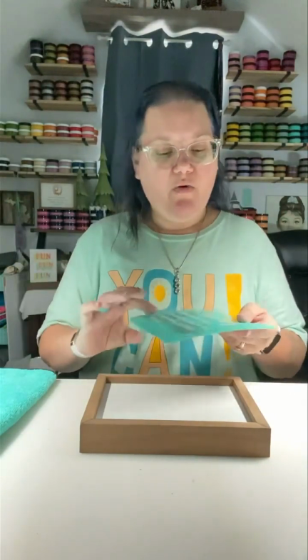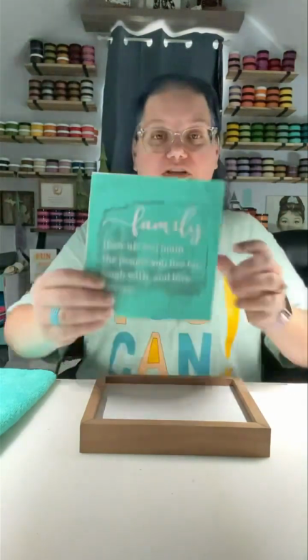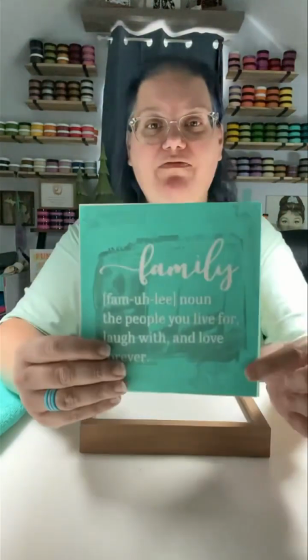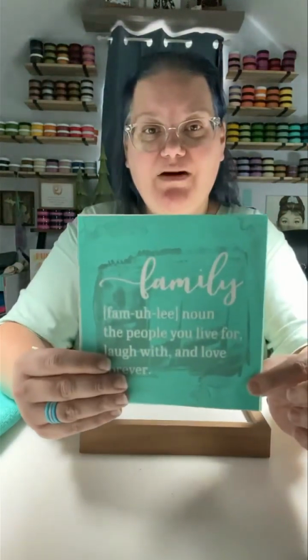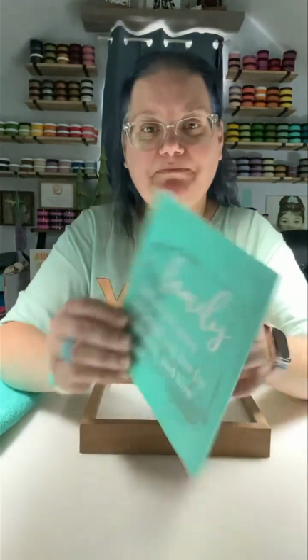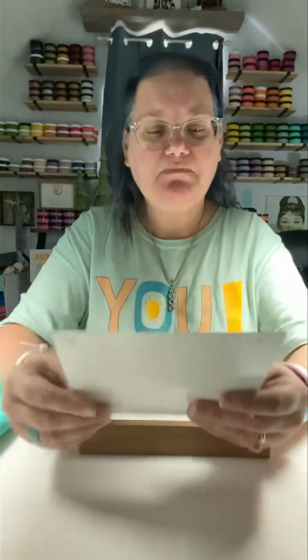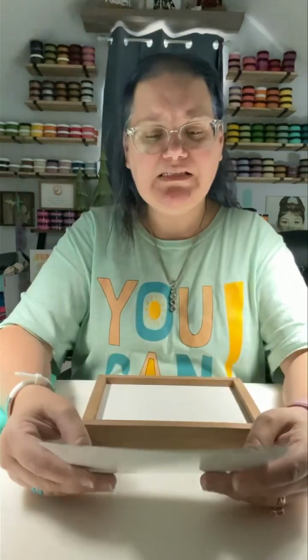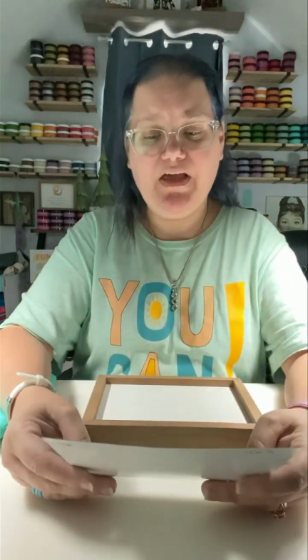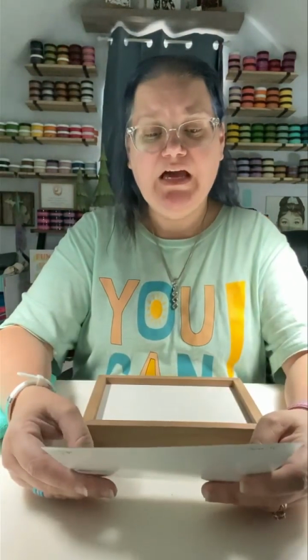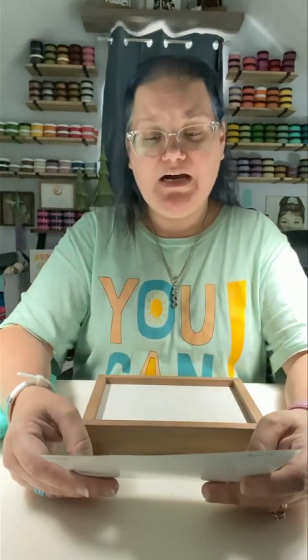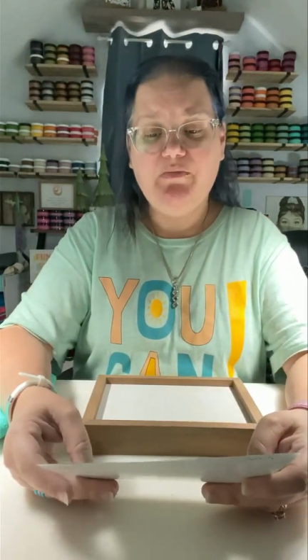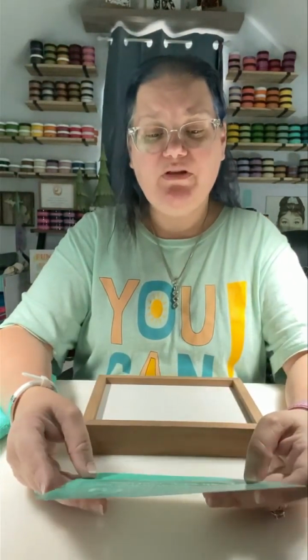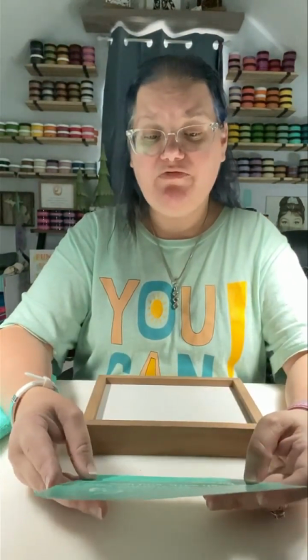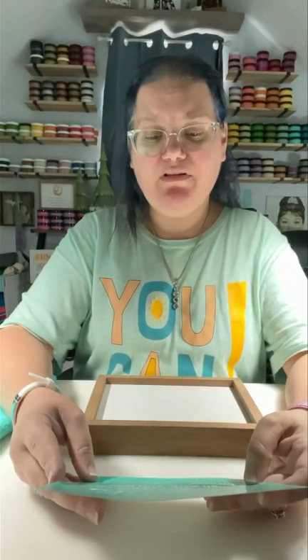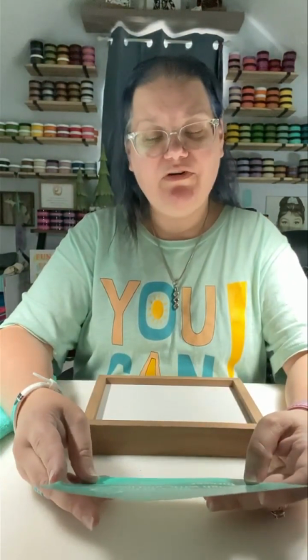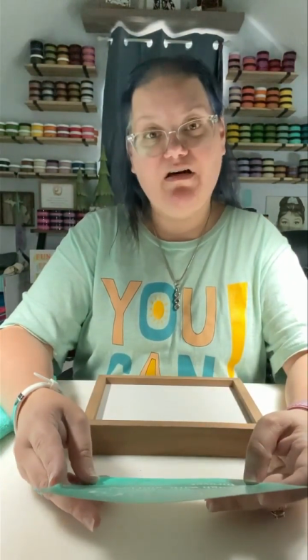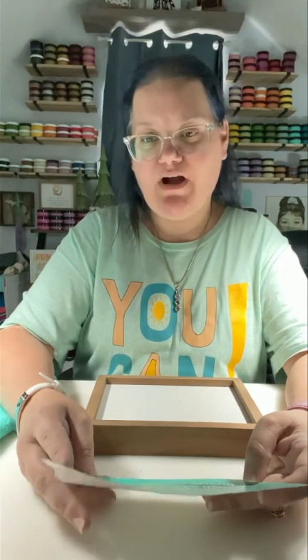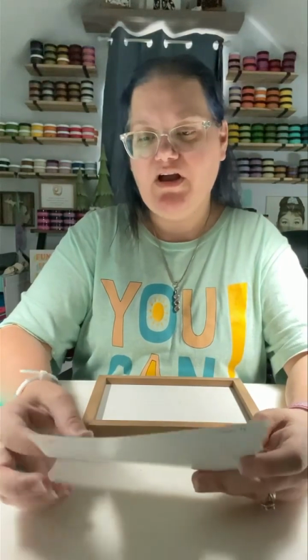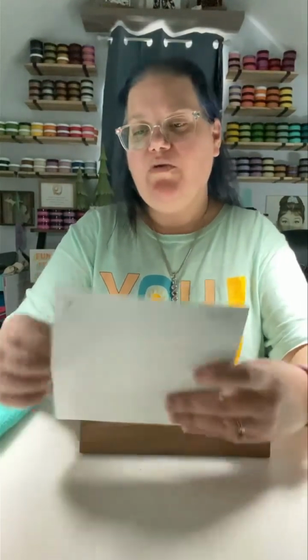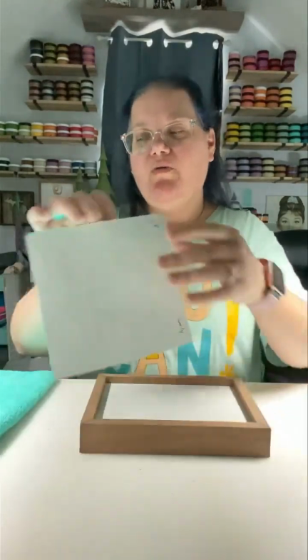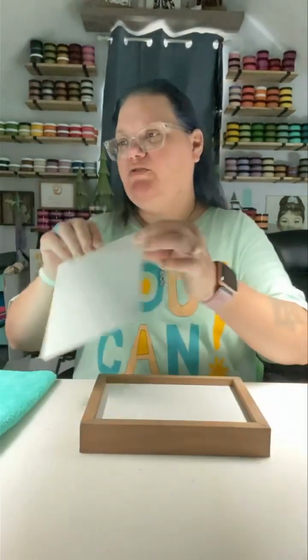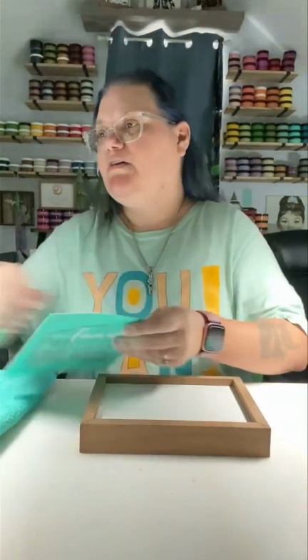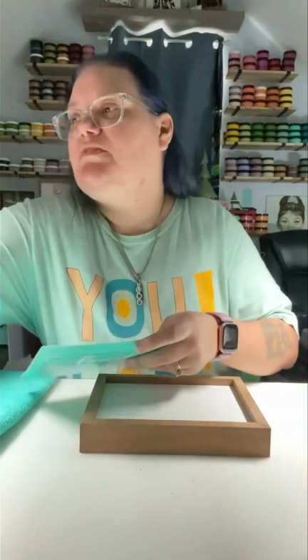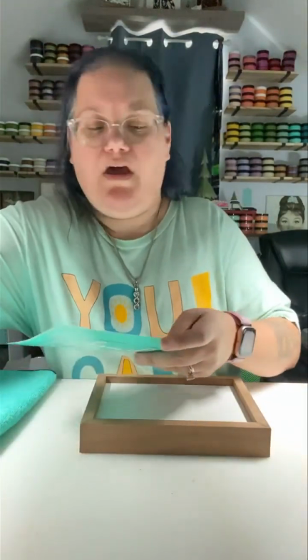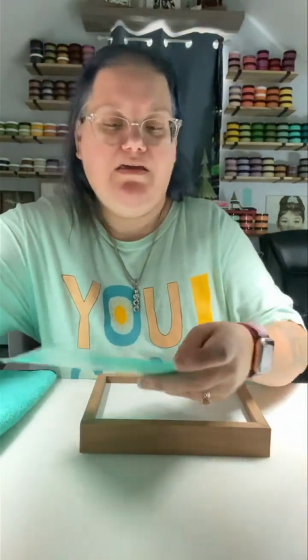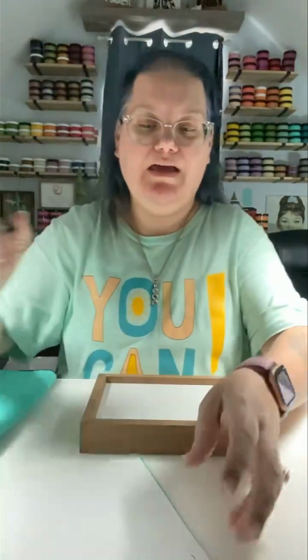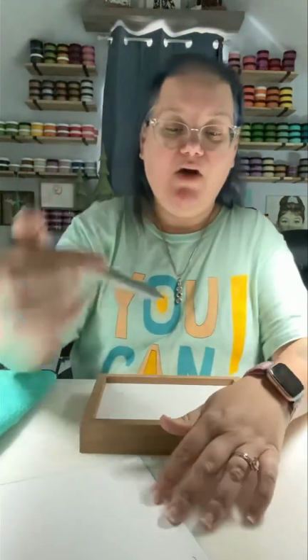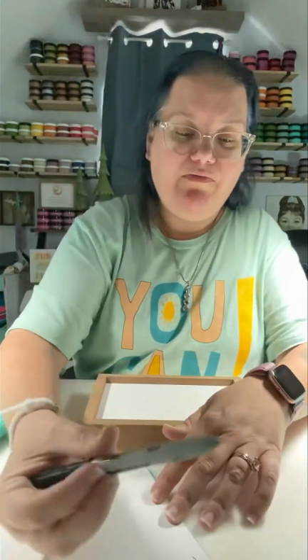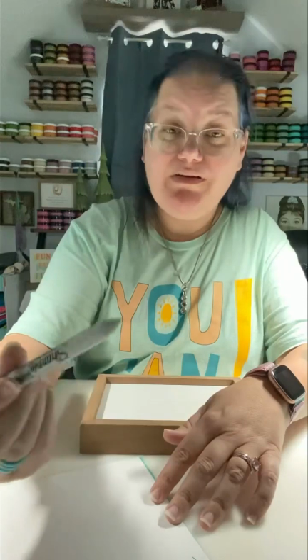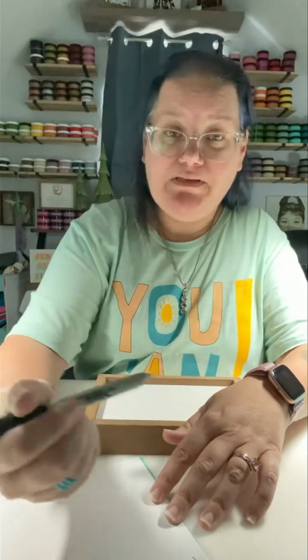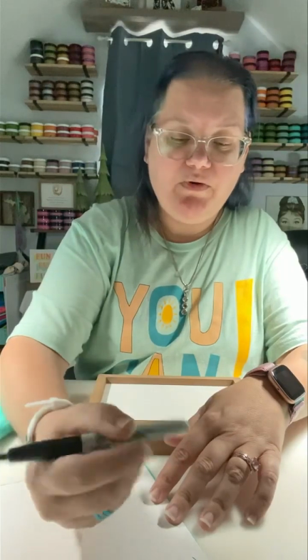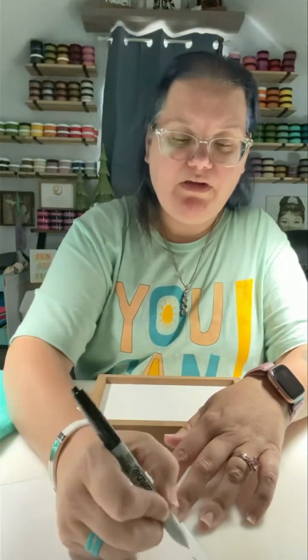We are going to do a family design. It says: family — noun — the people we live for, laugh with, and love forever. We are going to do this one yet again; we have only done it once, but we're going to do it again.